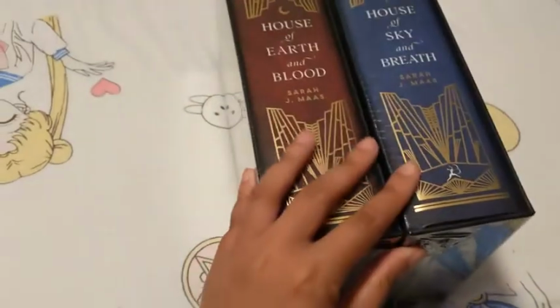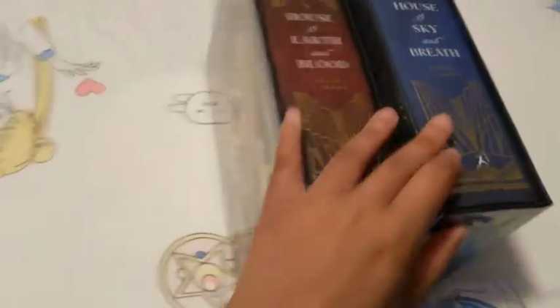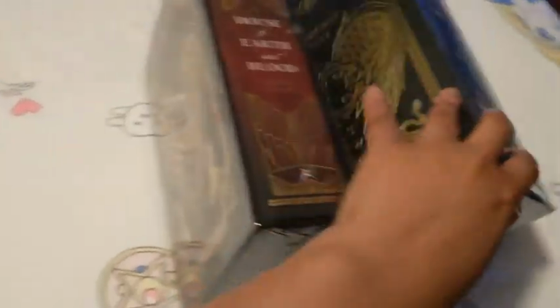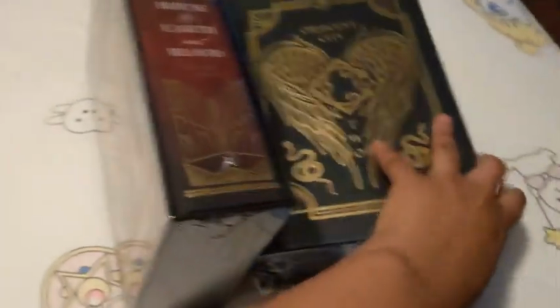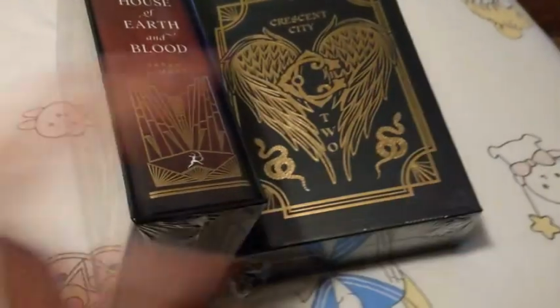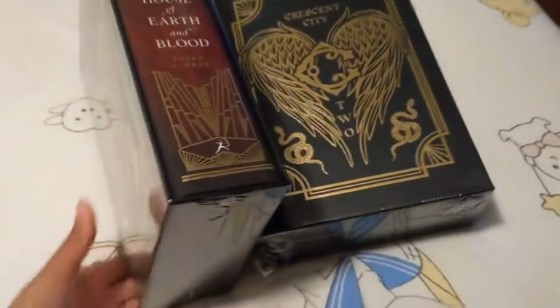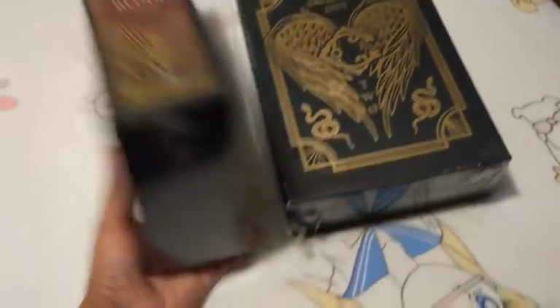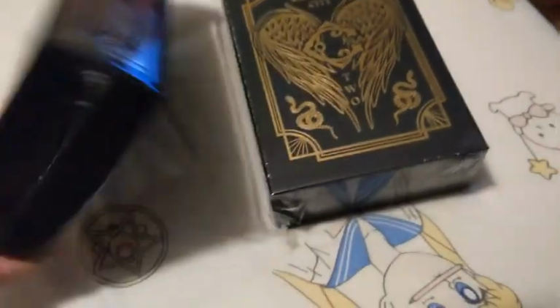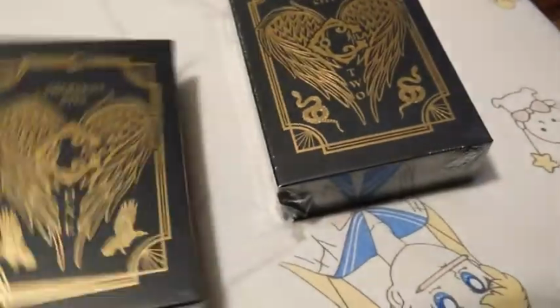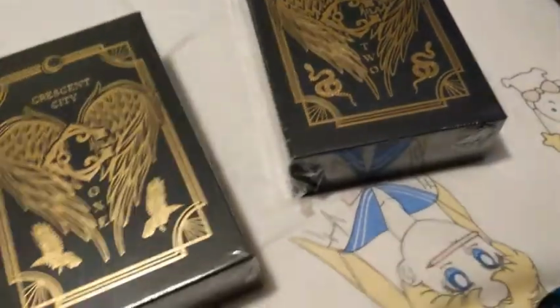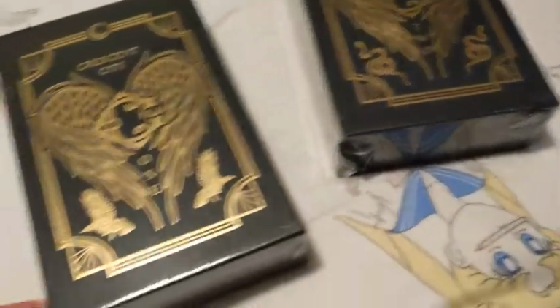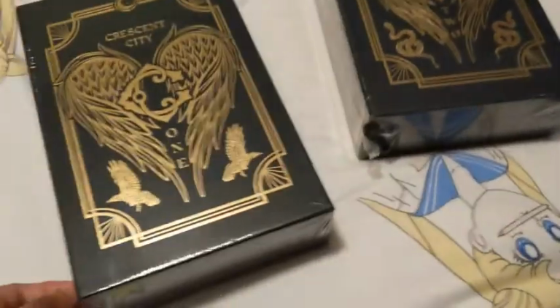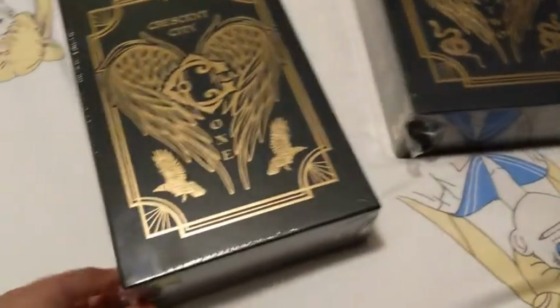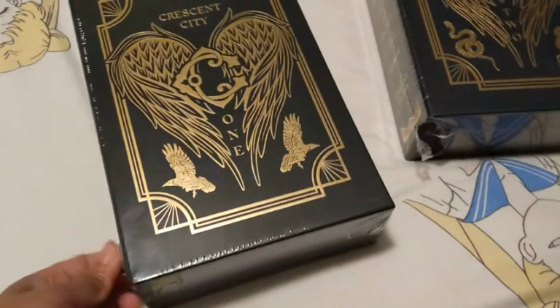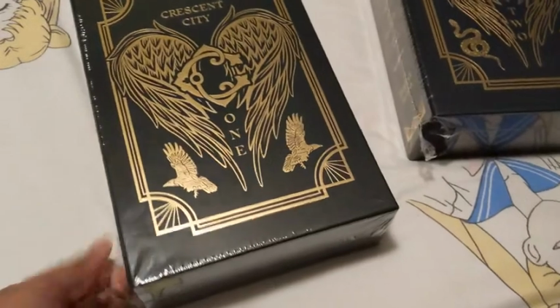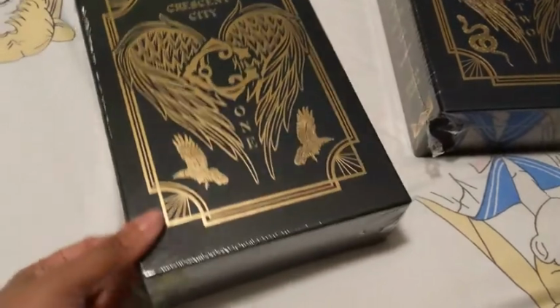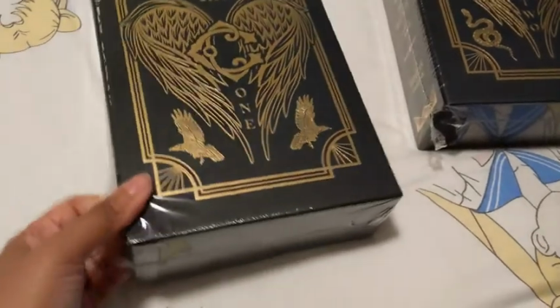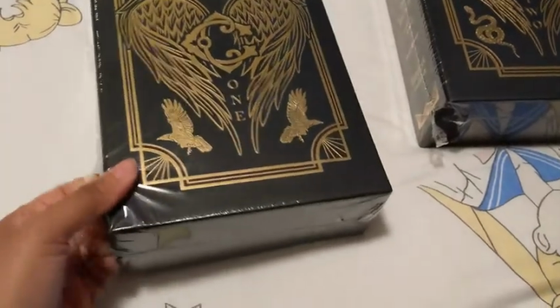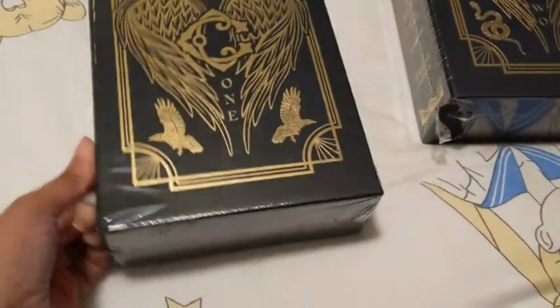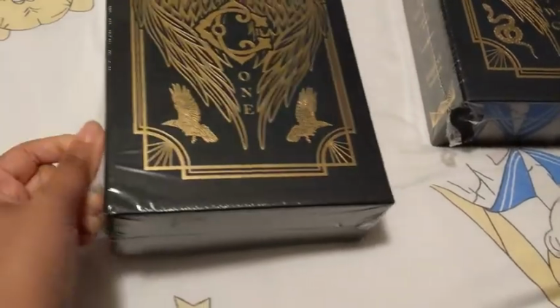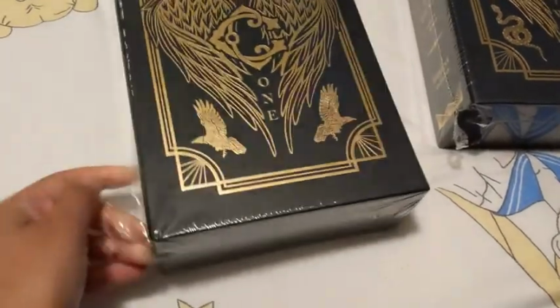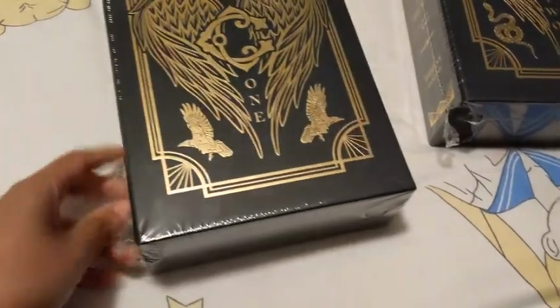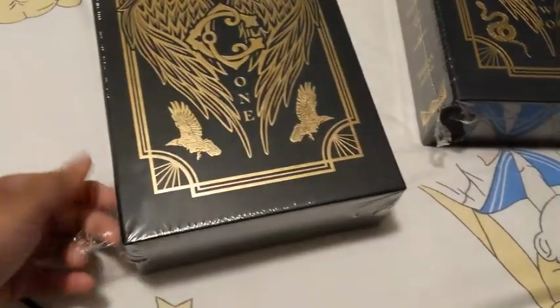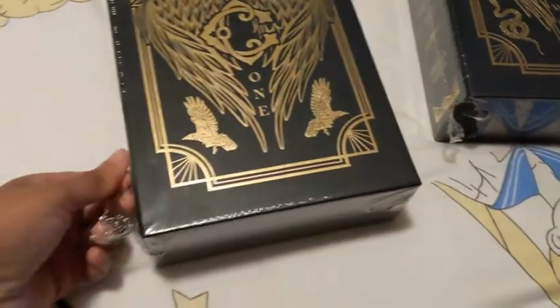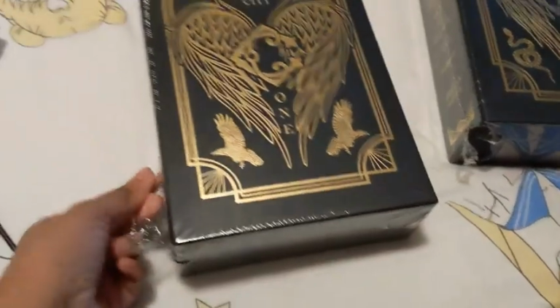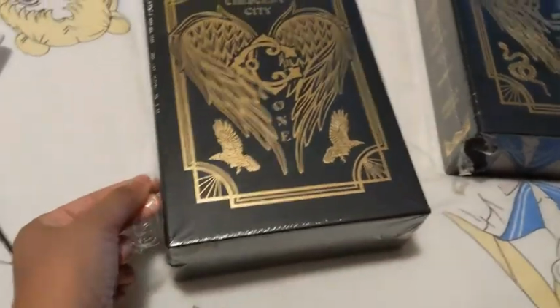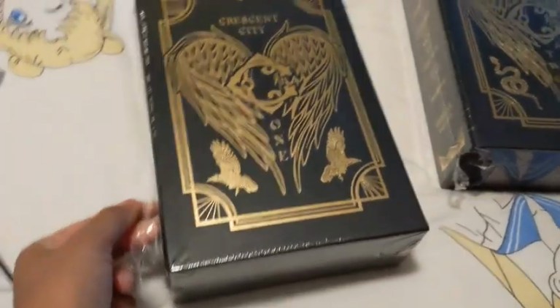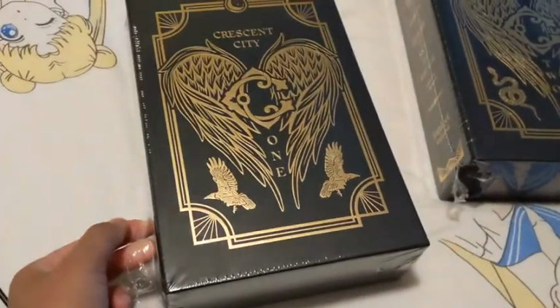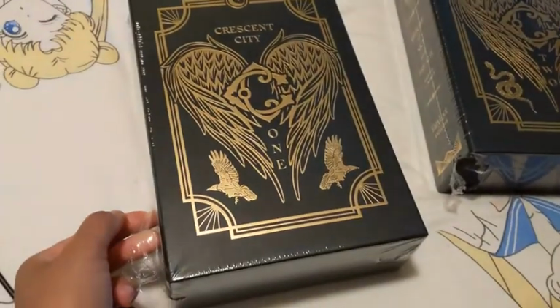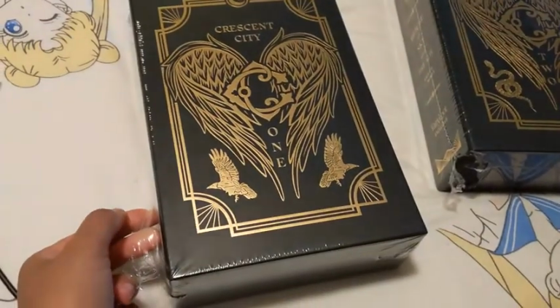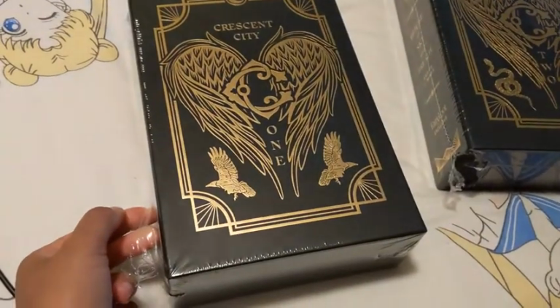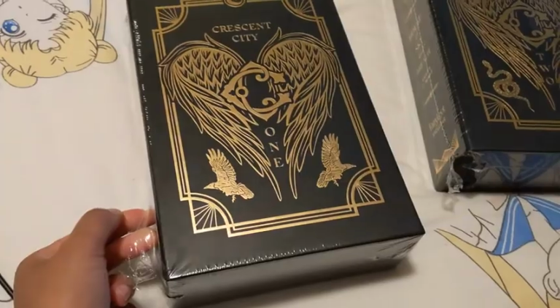But yeah, let's just go ahead and dive in. I don't remember what features it really comes with, so I'm just going to go ahead and take the wrapping off and I will be right back.